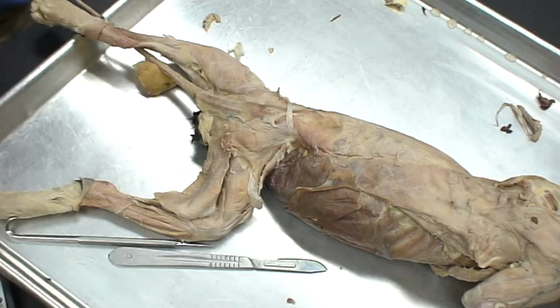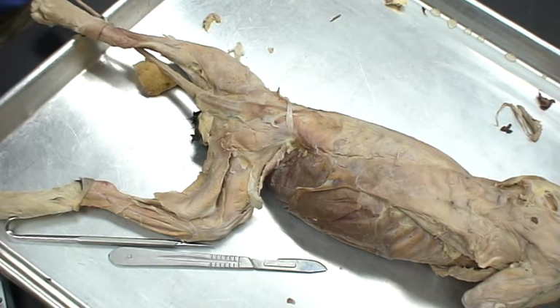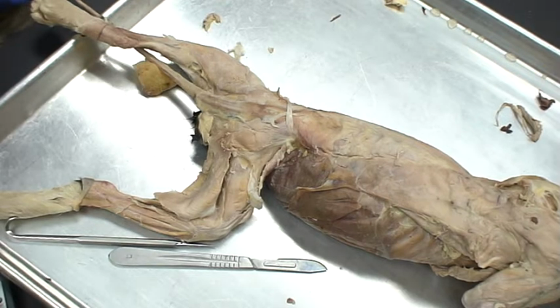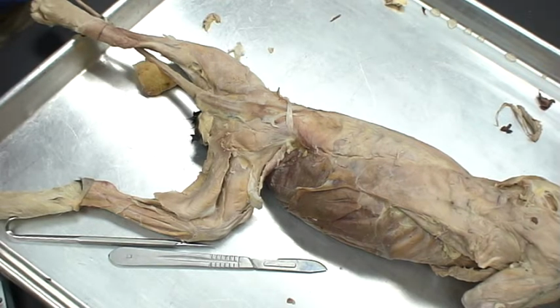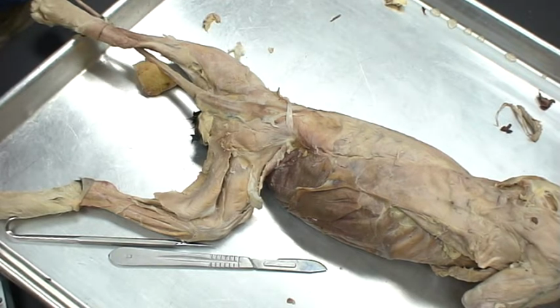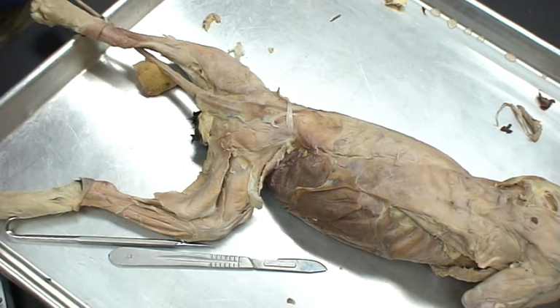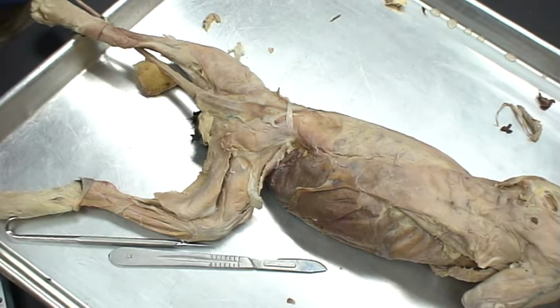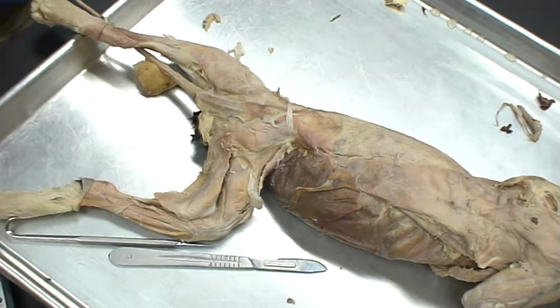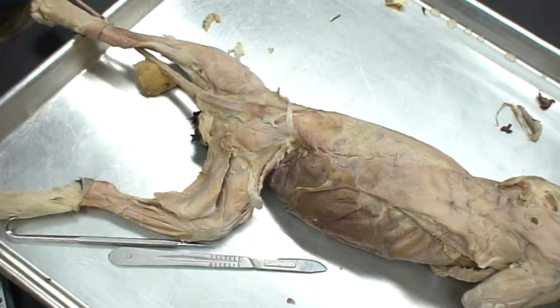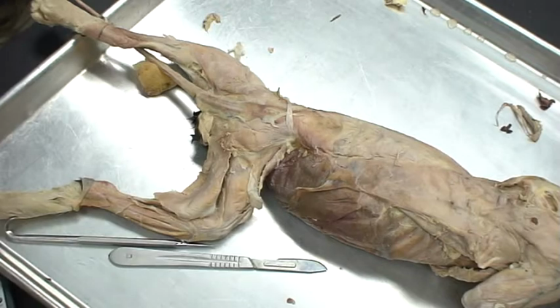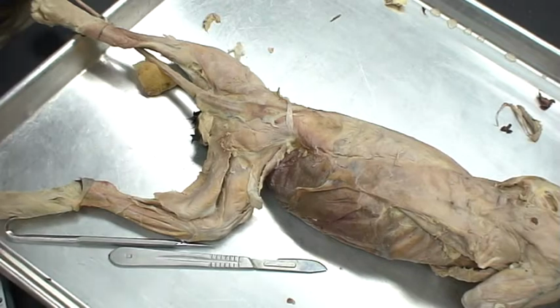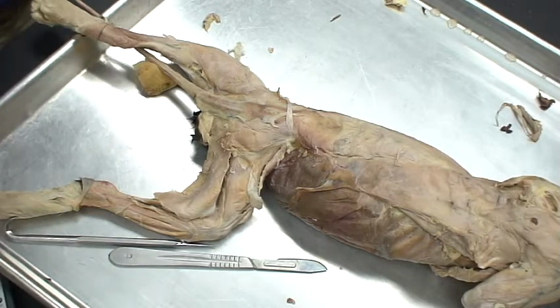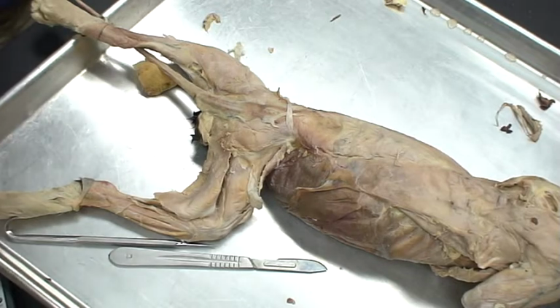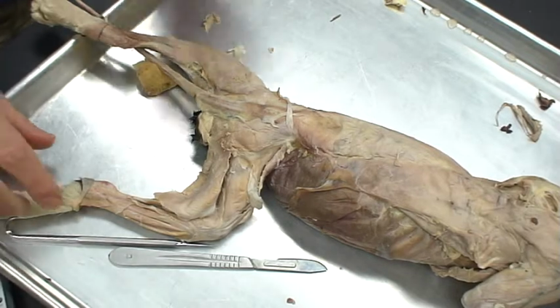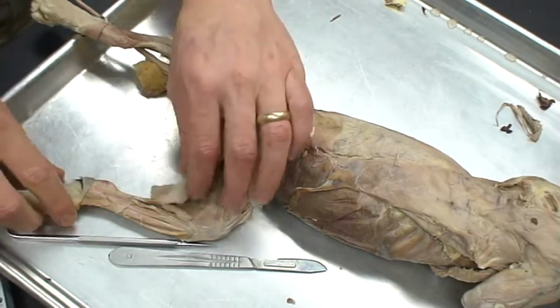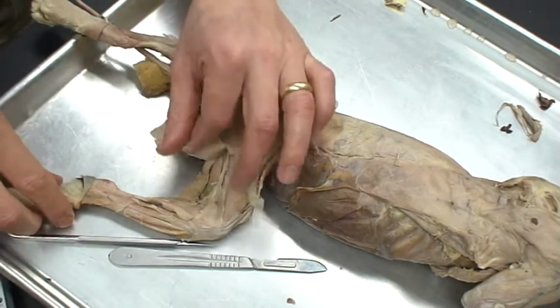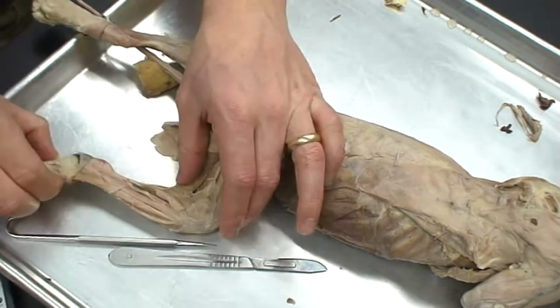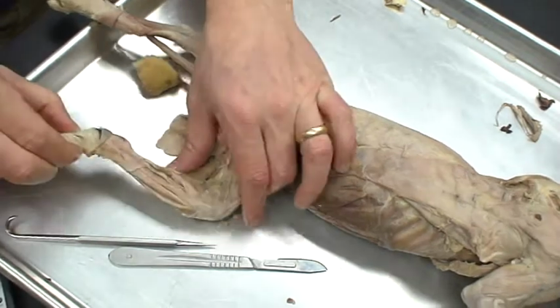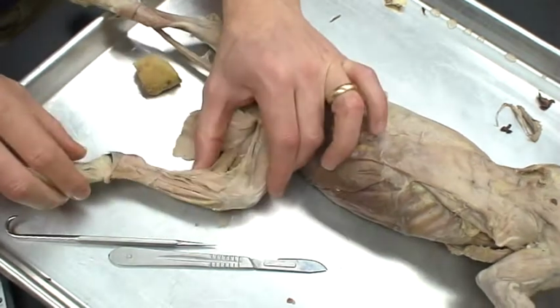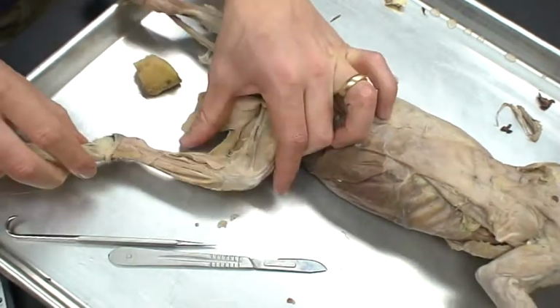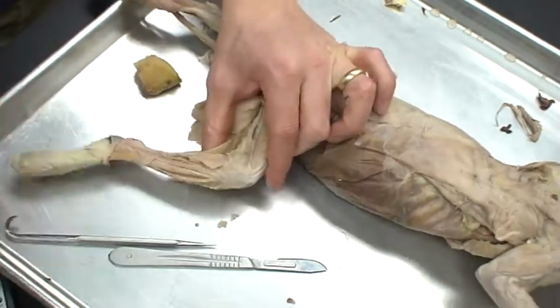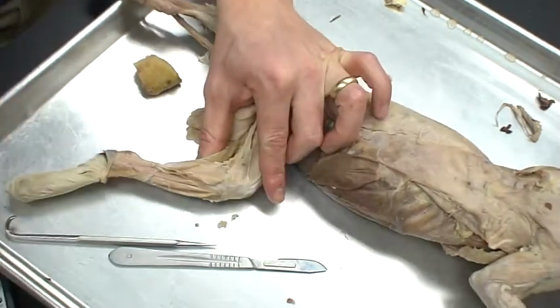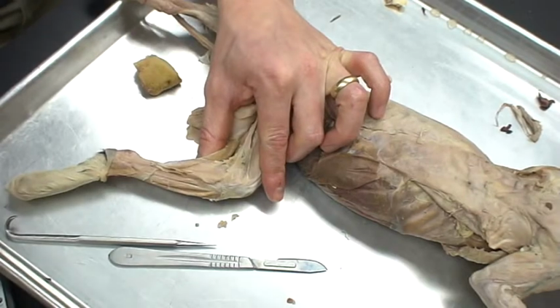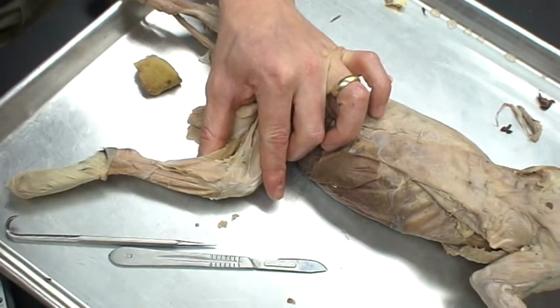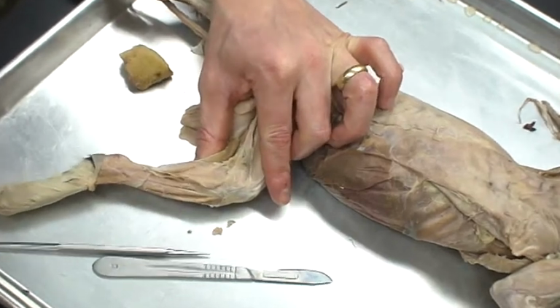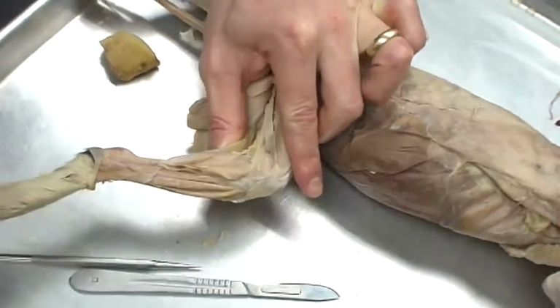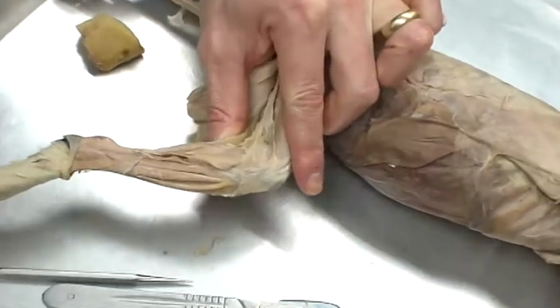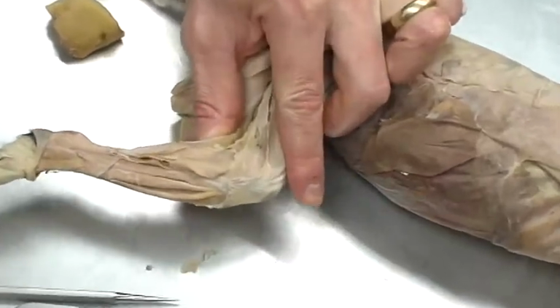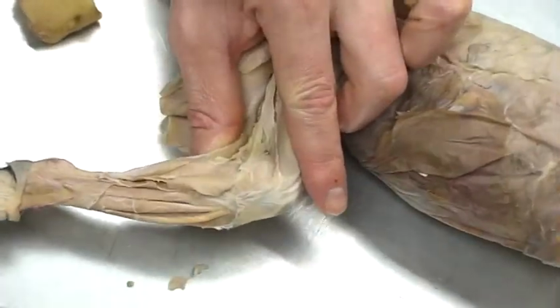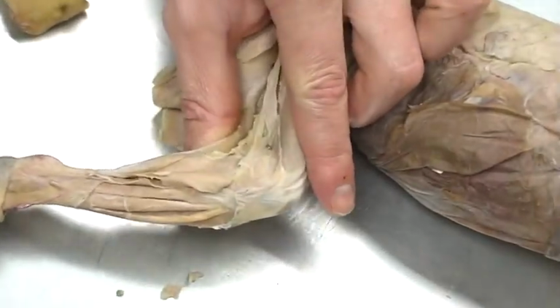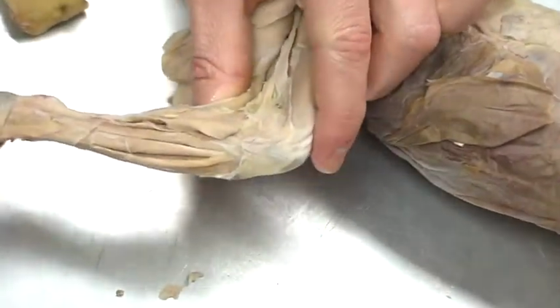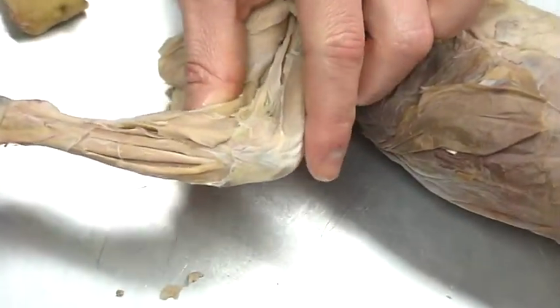The last group of muscles we need to look at is the lower leg muscles. We're going to see what we call the calf muscles, as well as the ones on the front of the leg from a more lateral aspect.